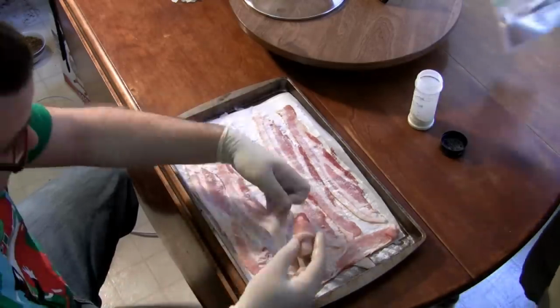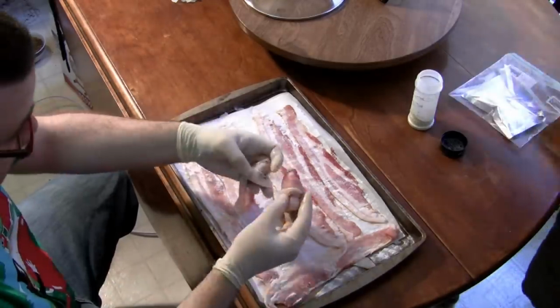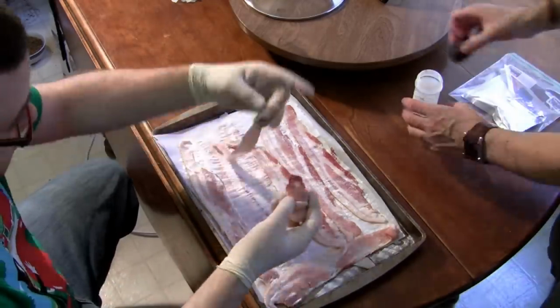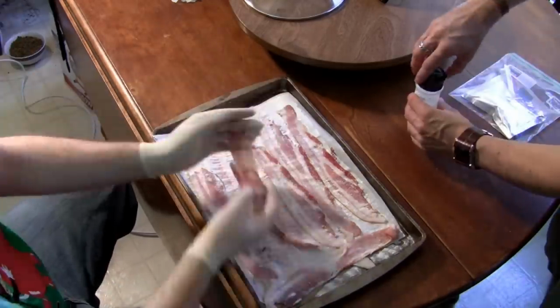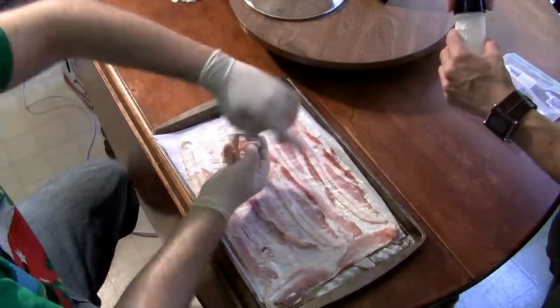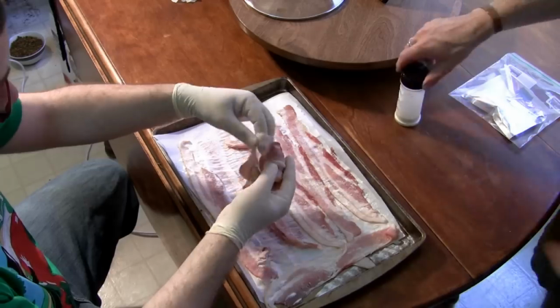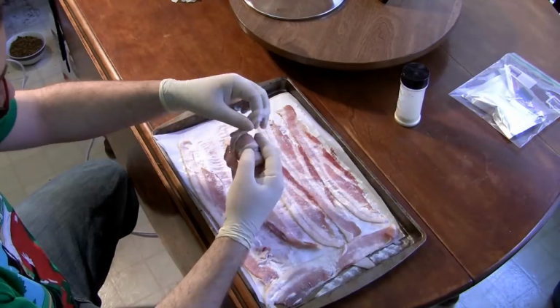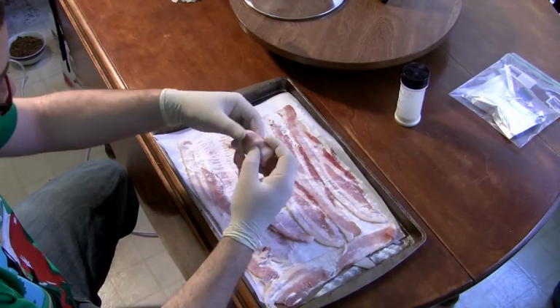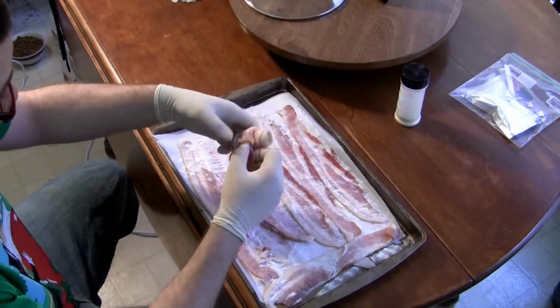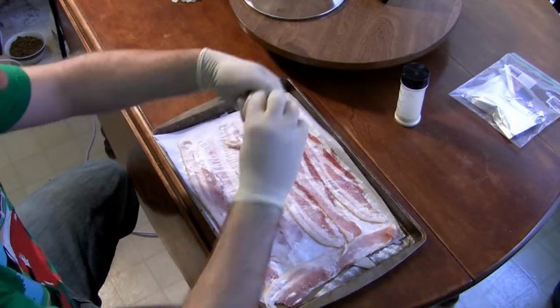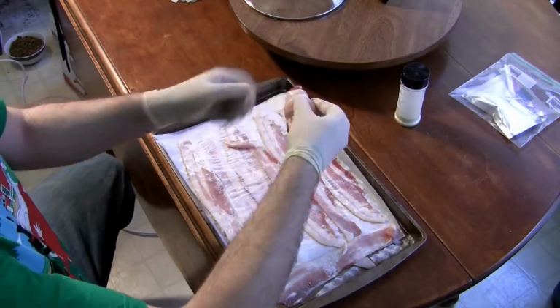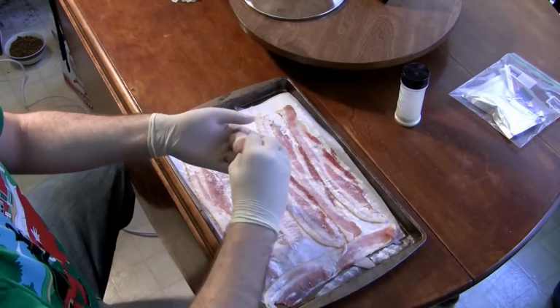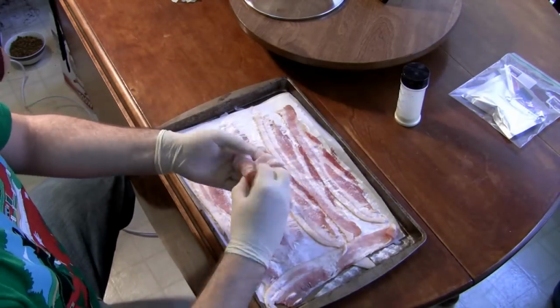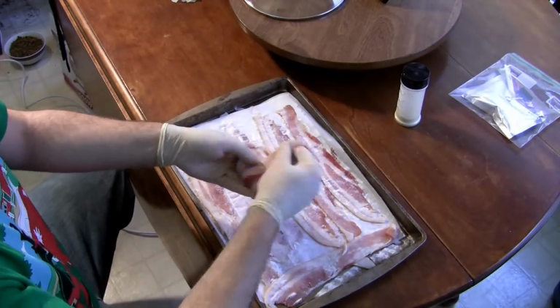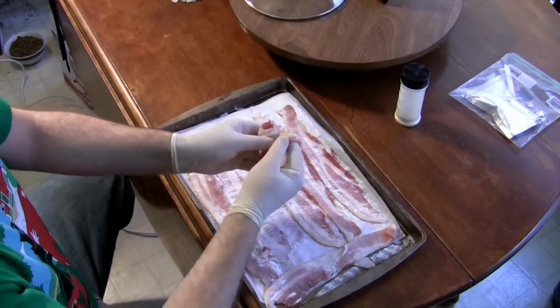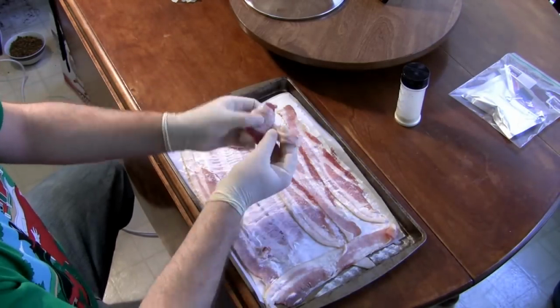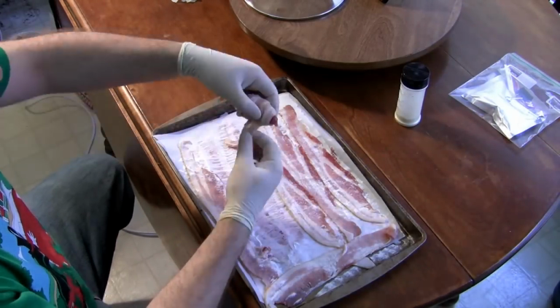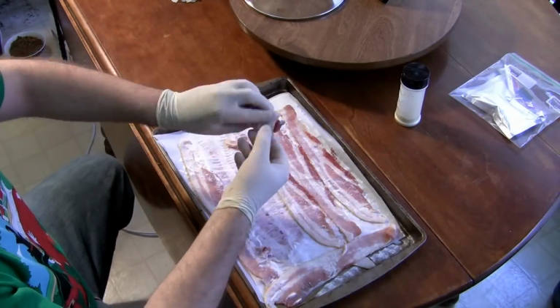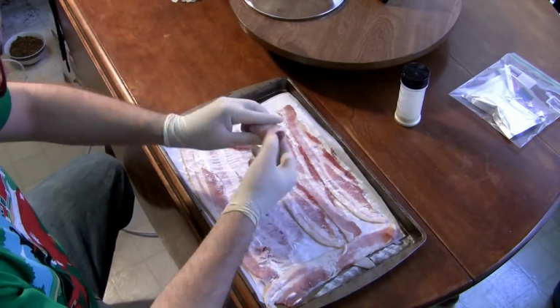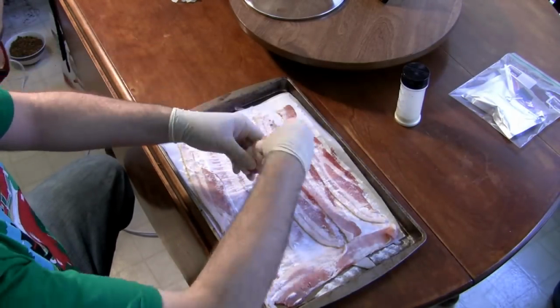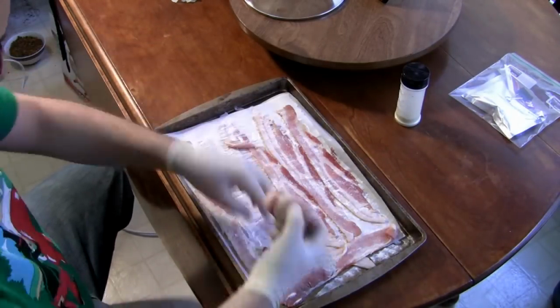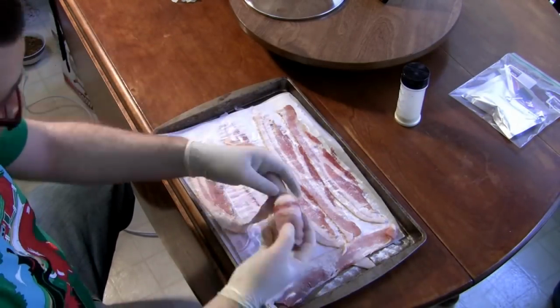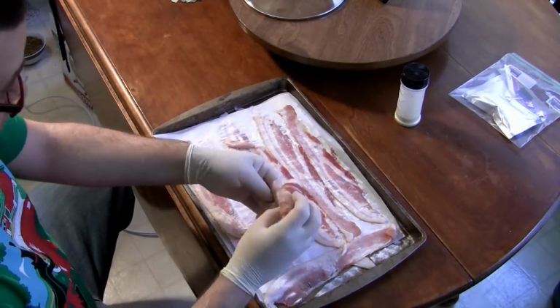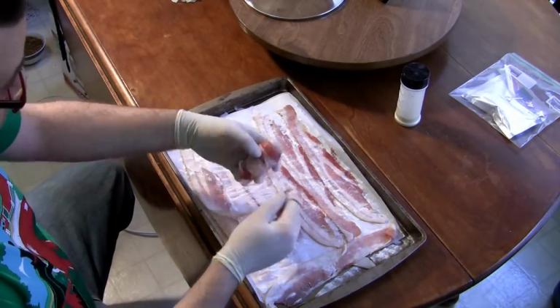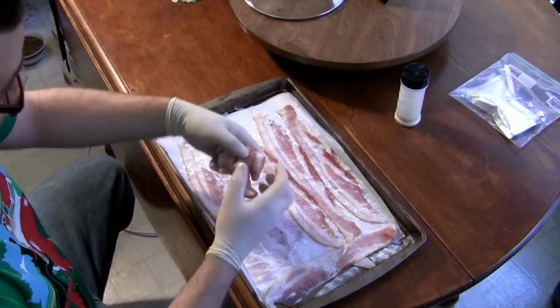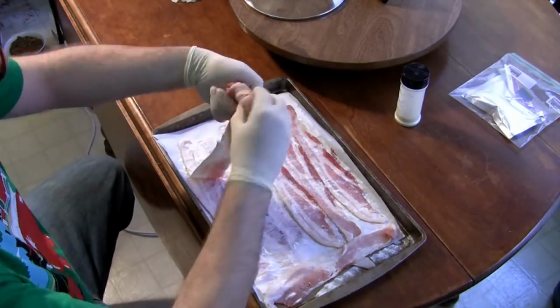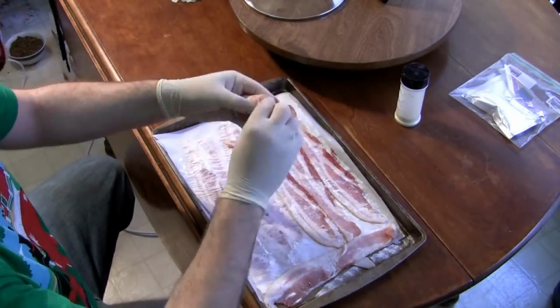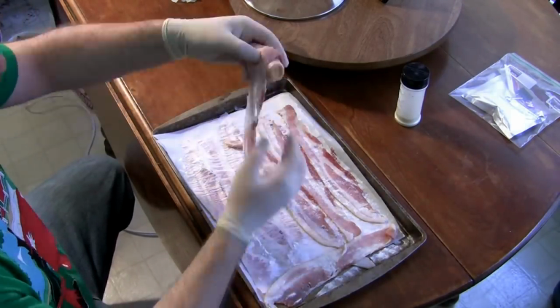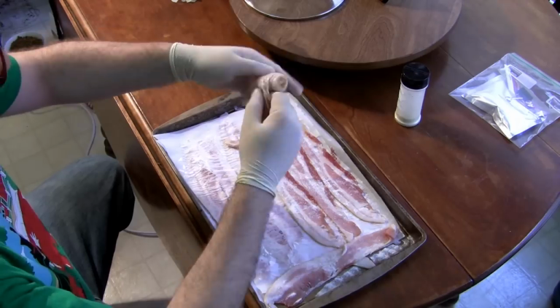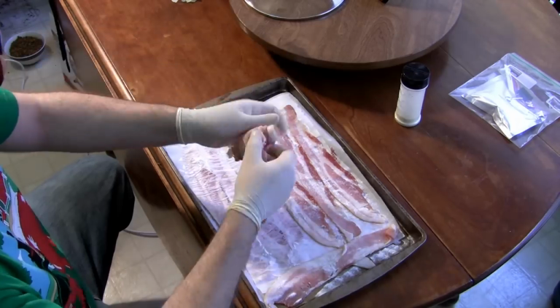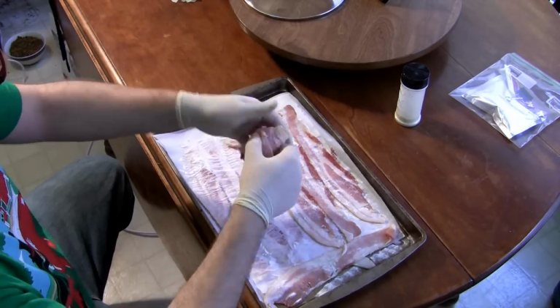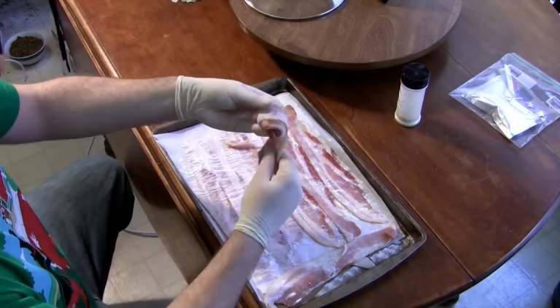Begin by rolling the first piece of bacon around itself into a cylindrical shaped object, then continue this pattern, wrapping each piece of bacon around the last until you are finished.